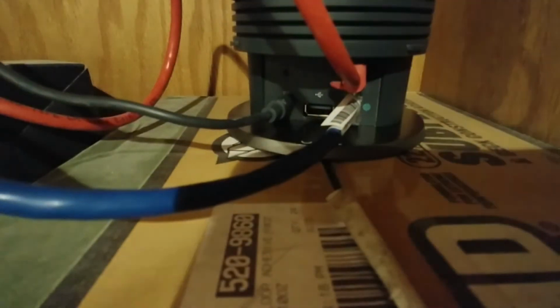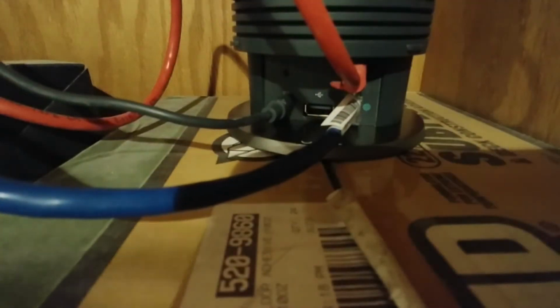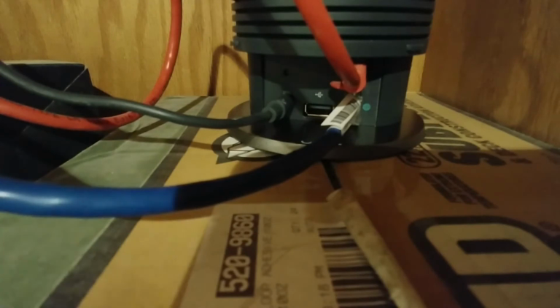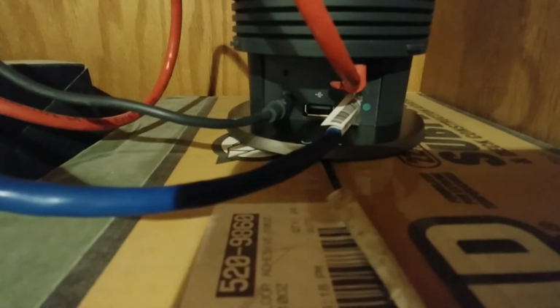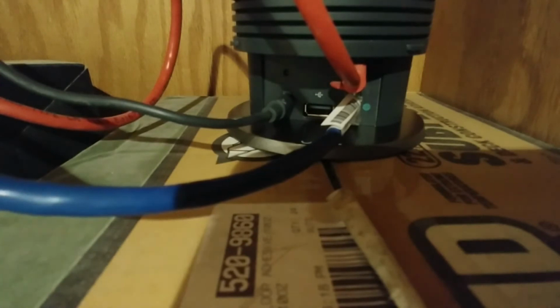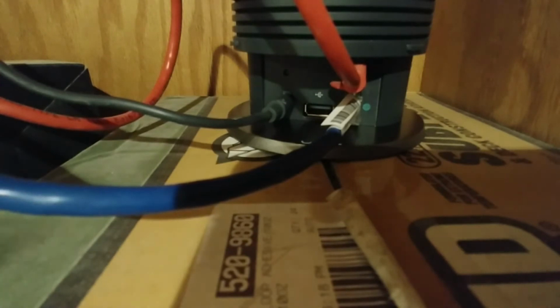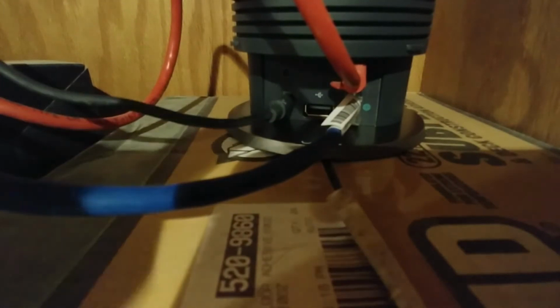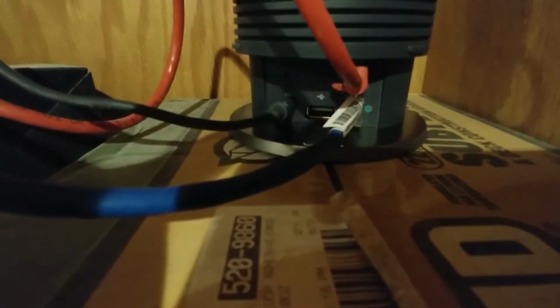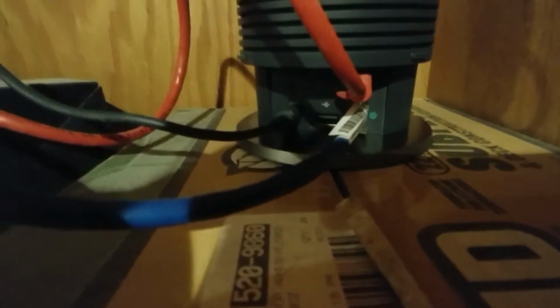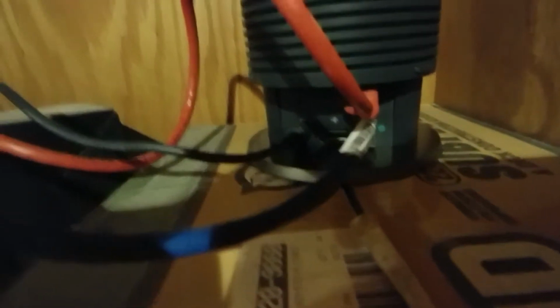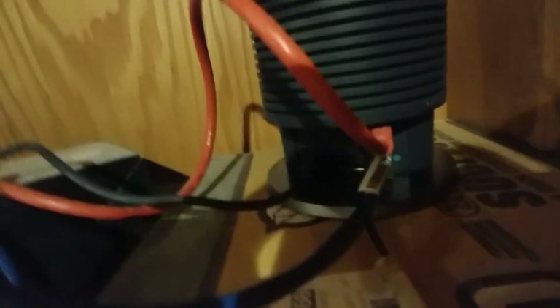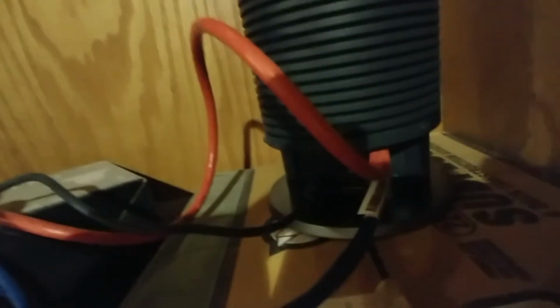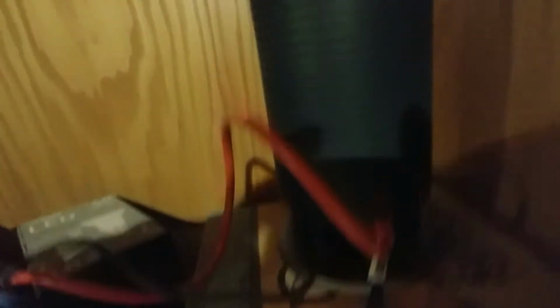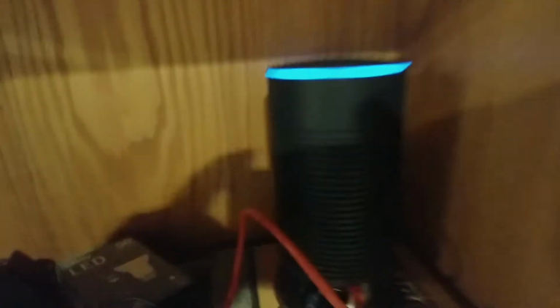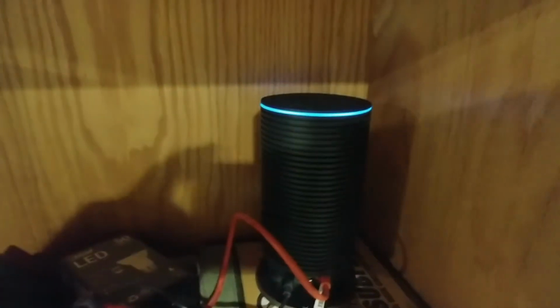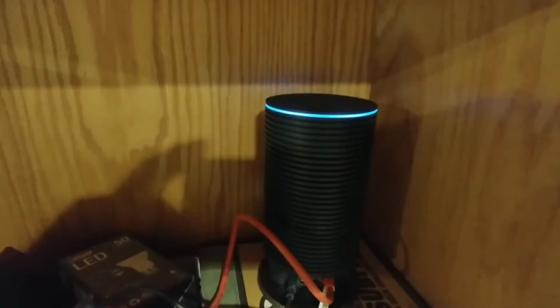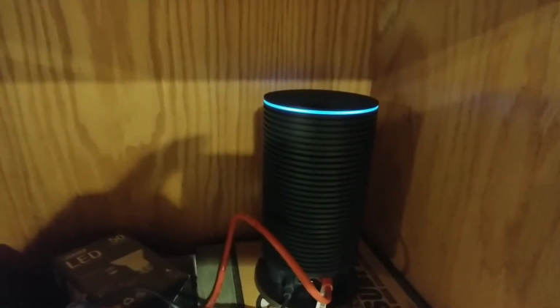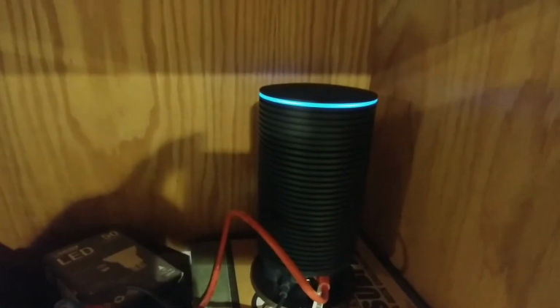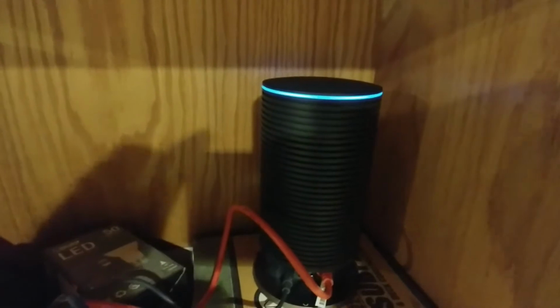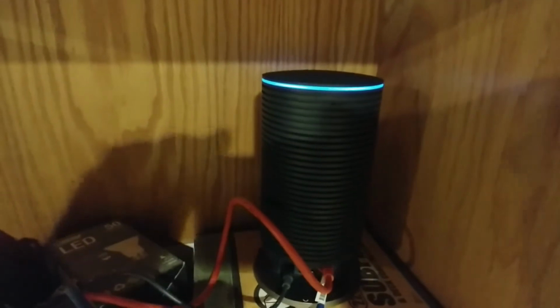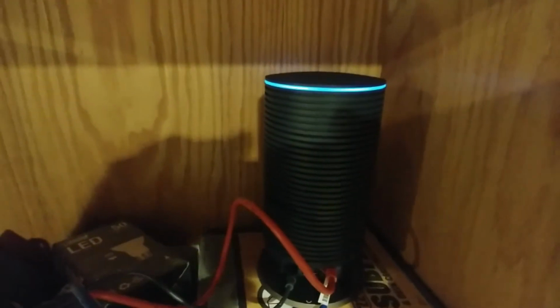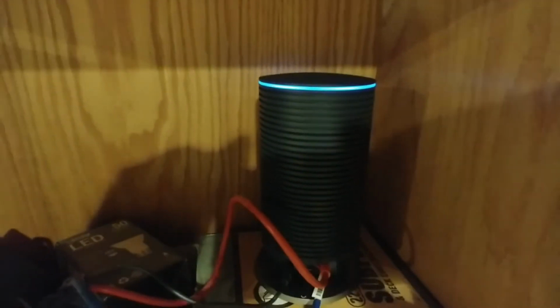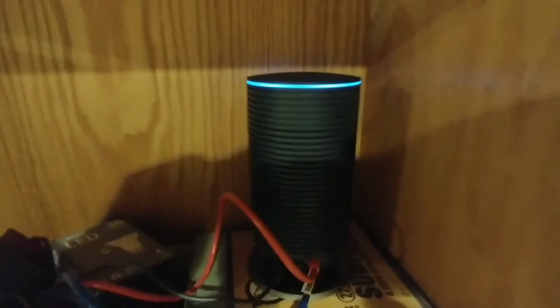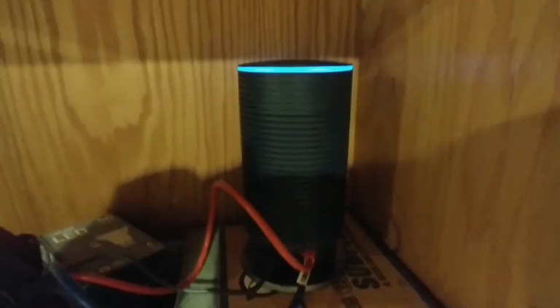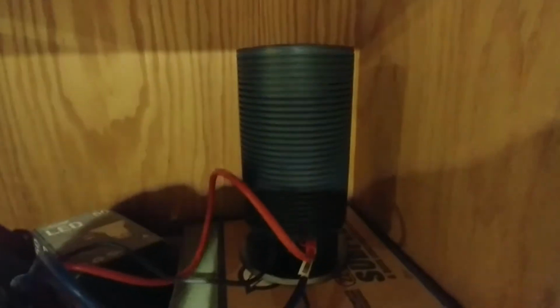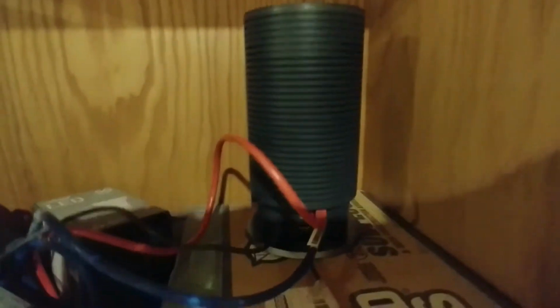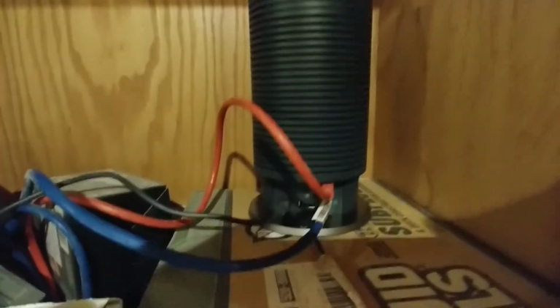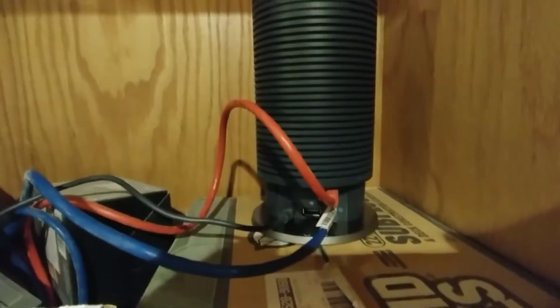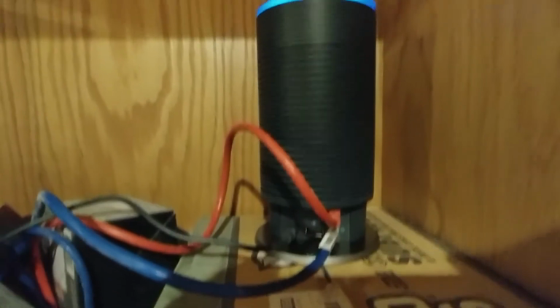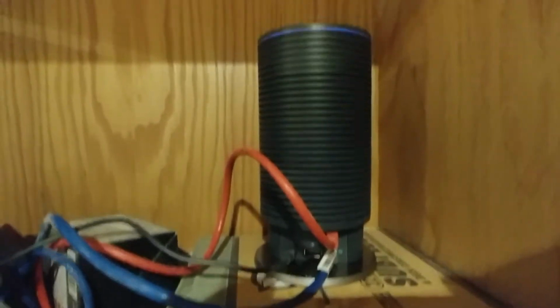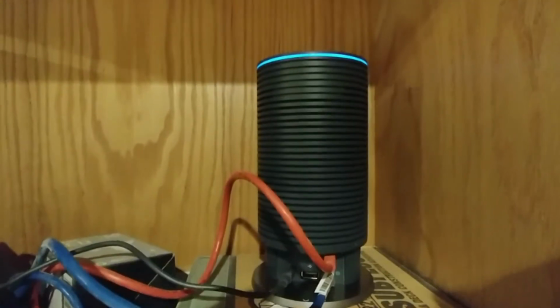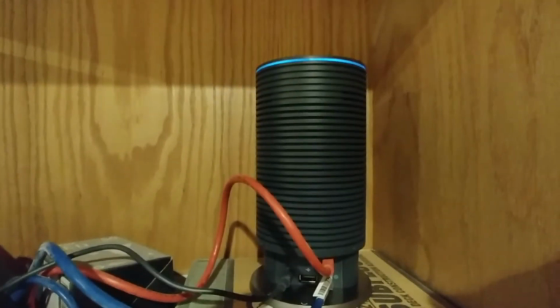And there we go. Our blue light did come on on top. So now we're going to go through the setup process for the OnHub itself.